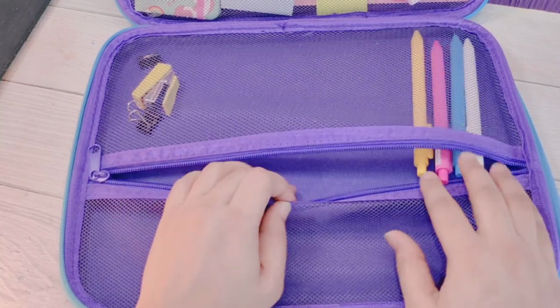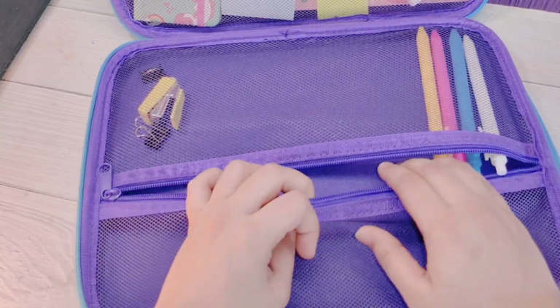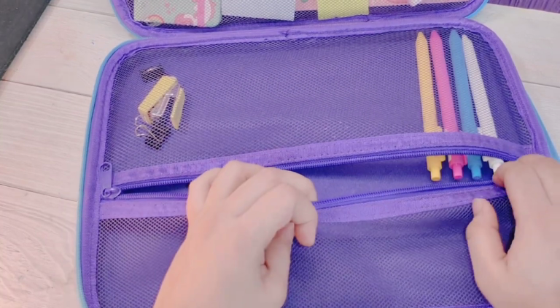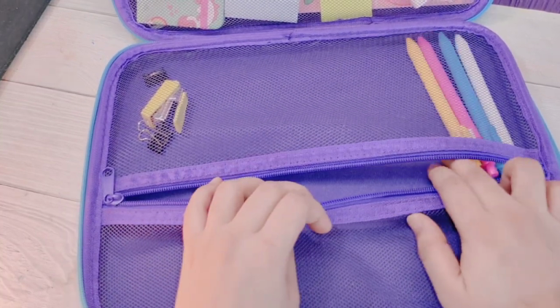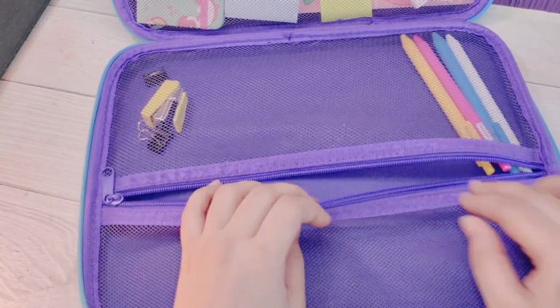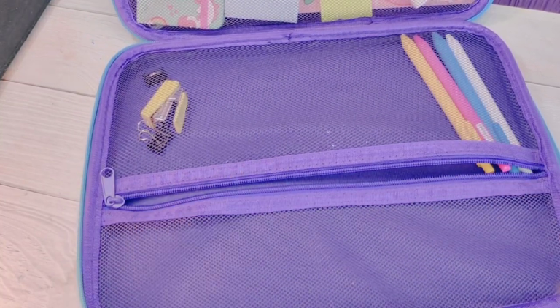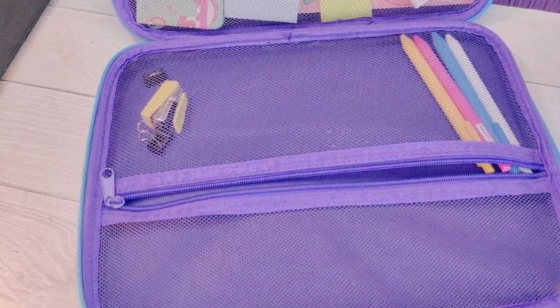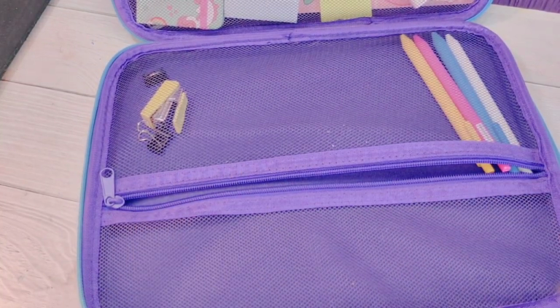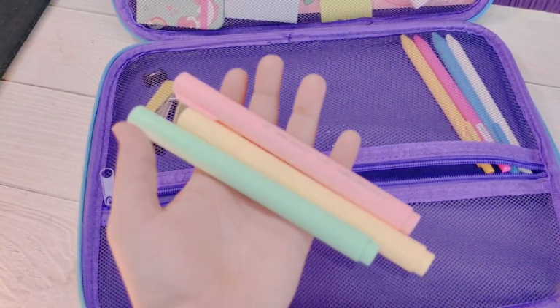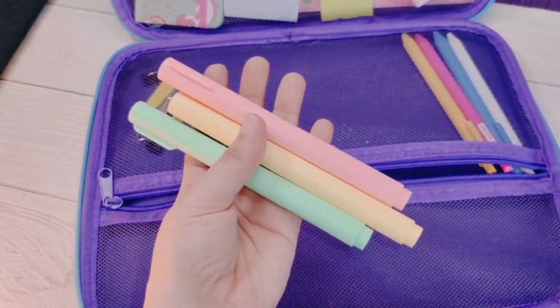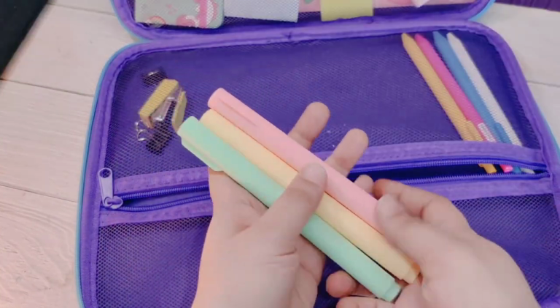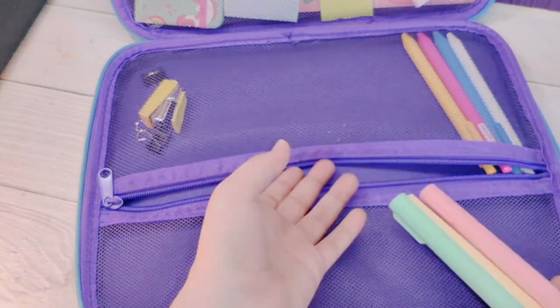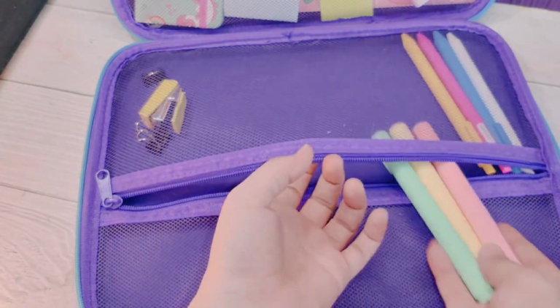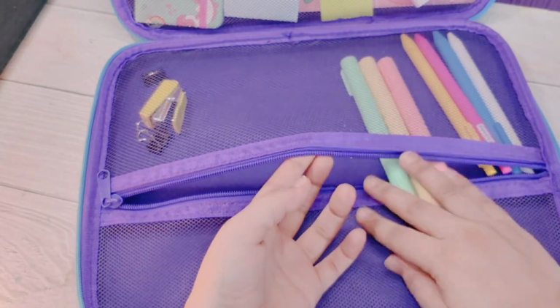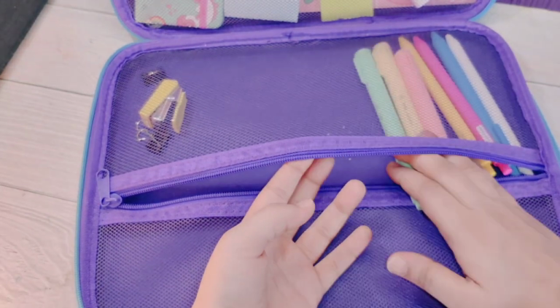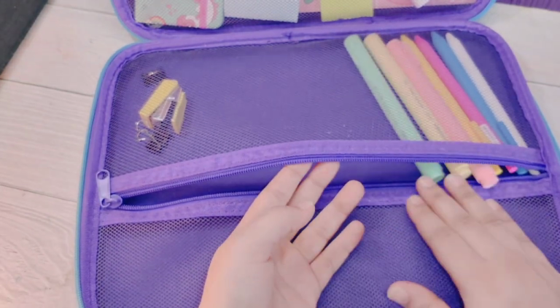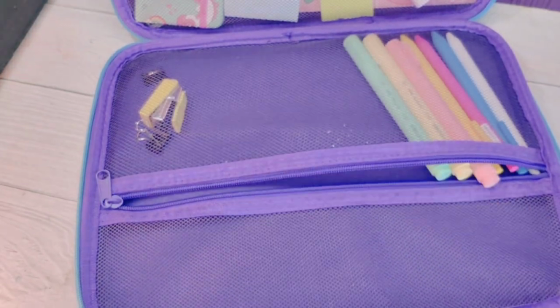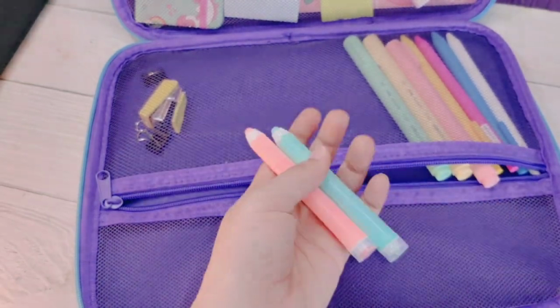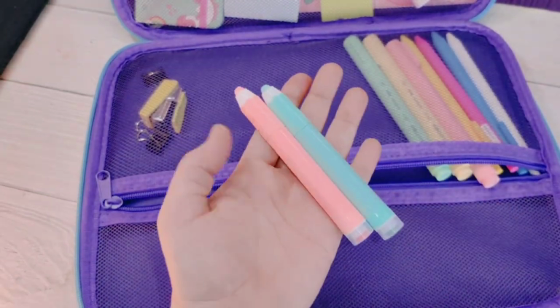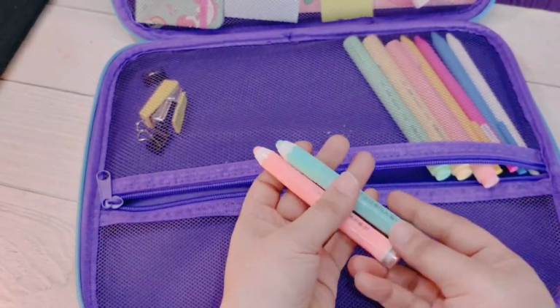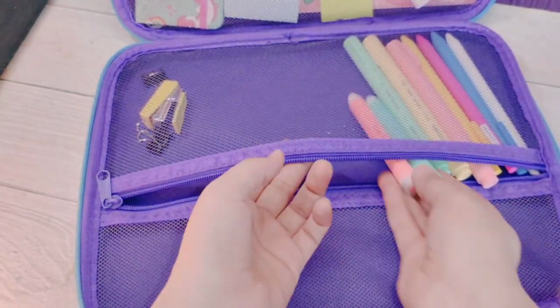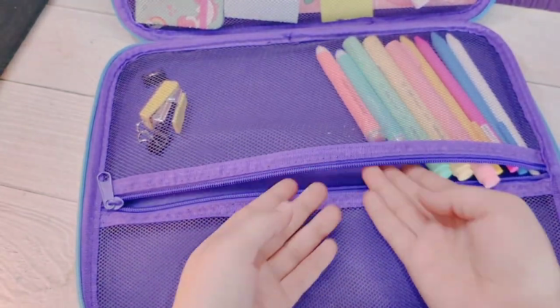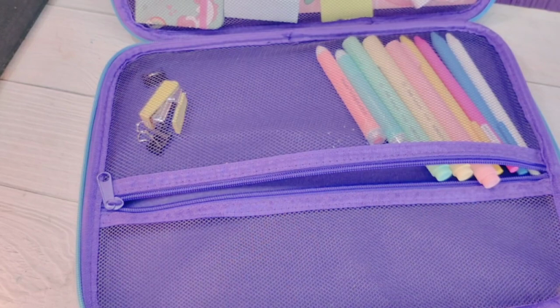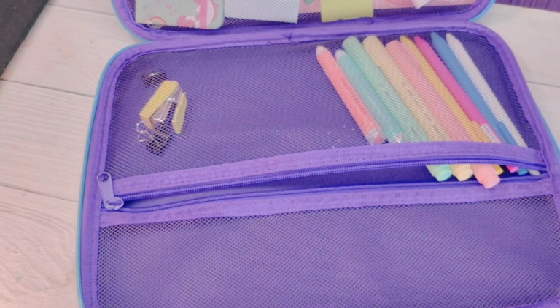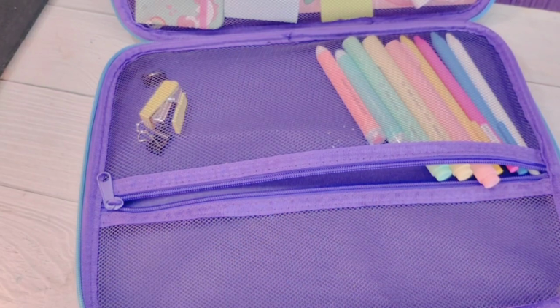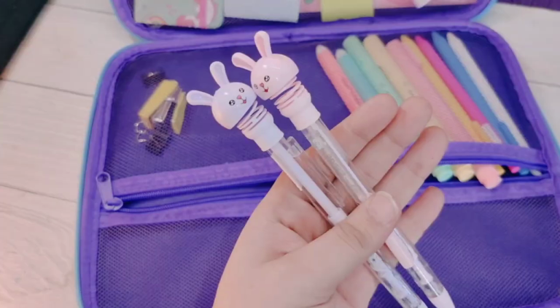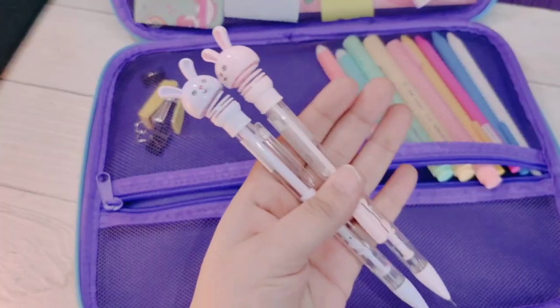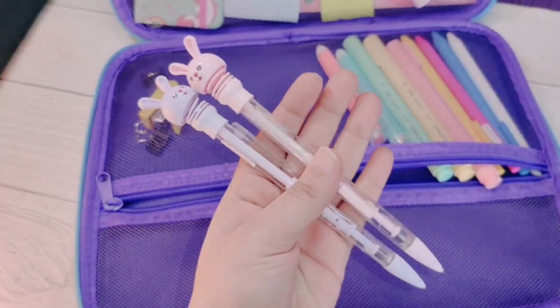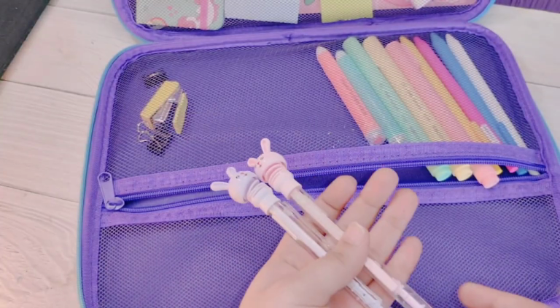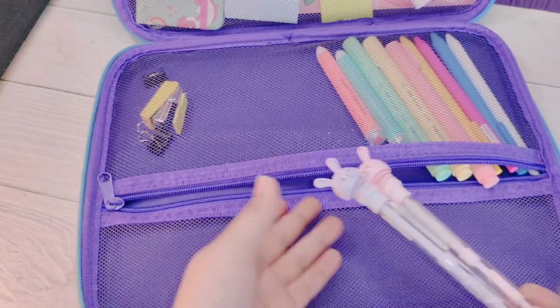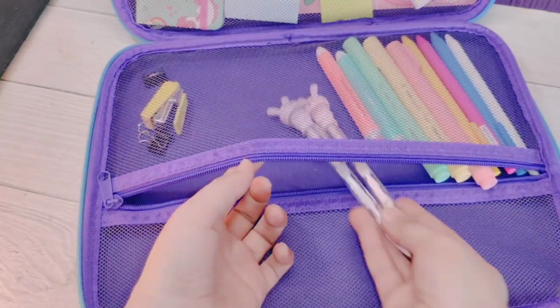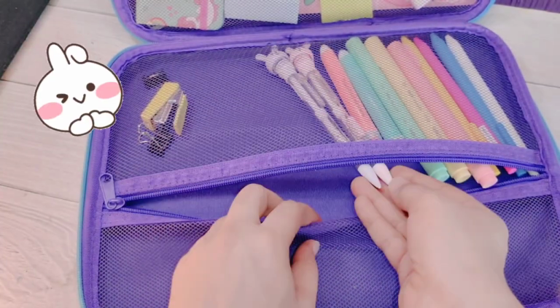We have a lot of colorful pens here, so let's keep them here. Next I will add some Macon highlighters and some pencil highlighters — these are great for studies, crafting, or art.